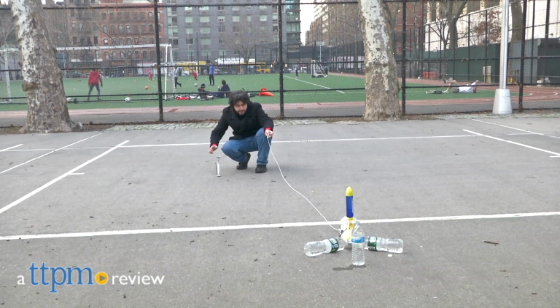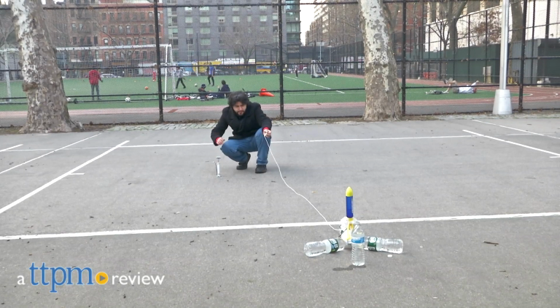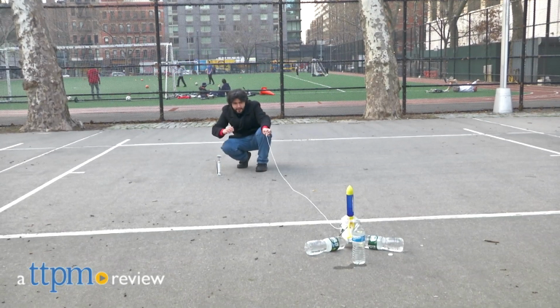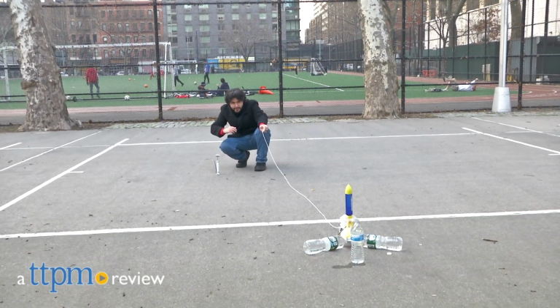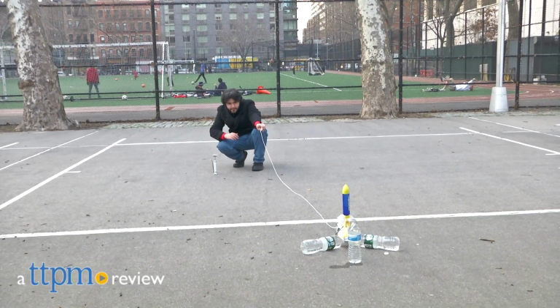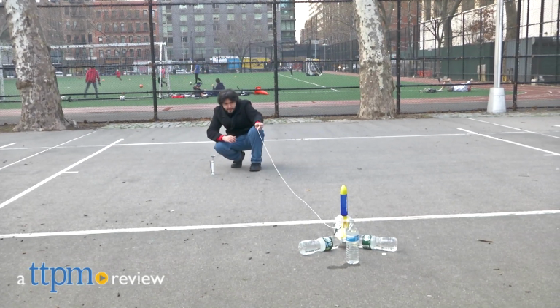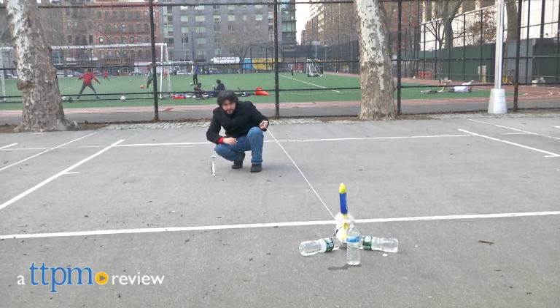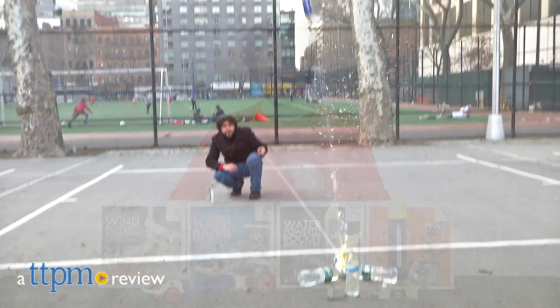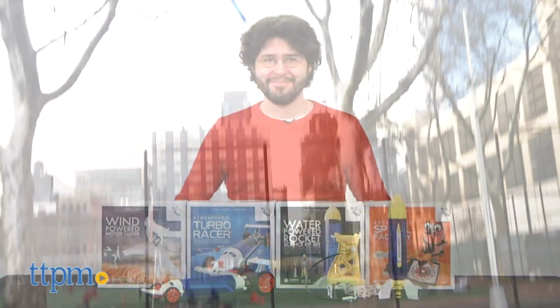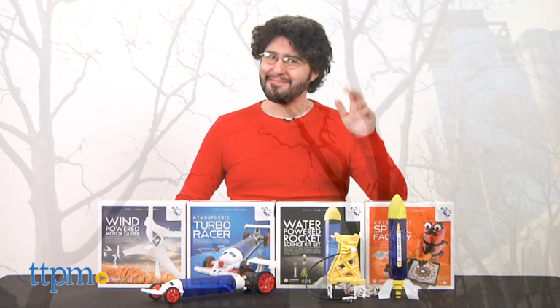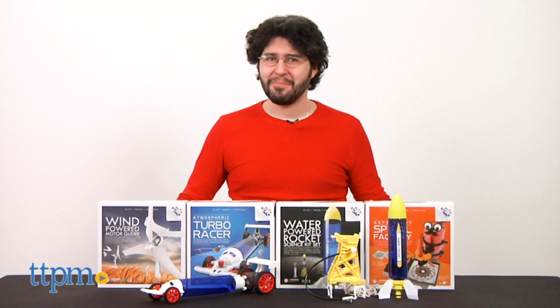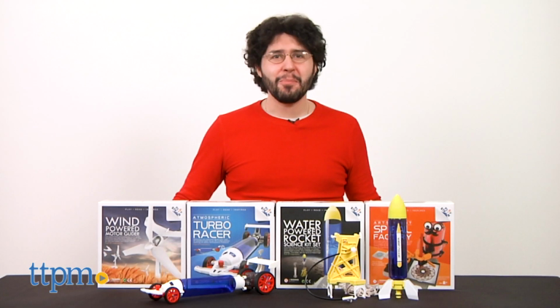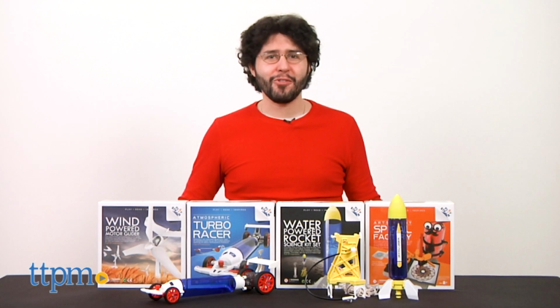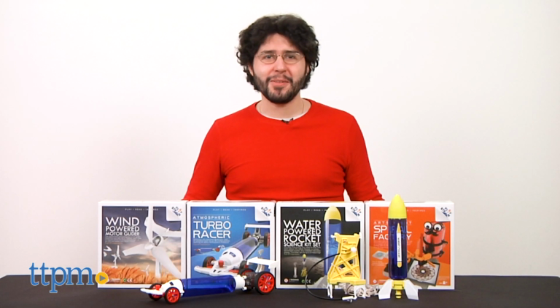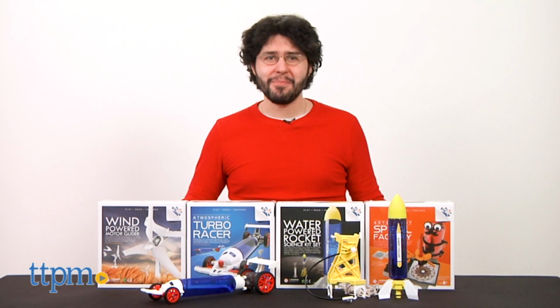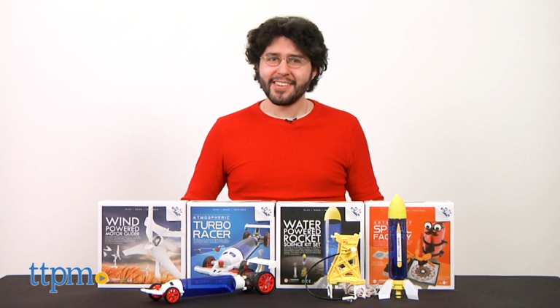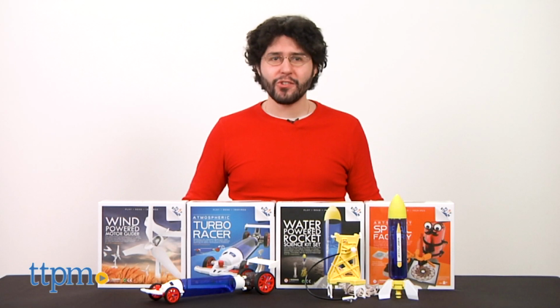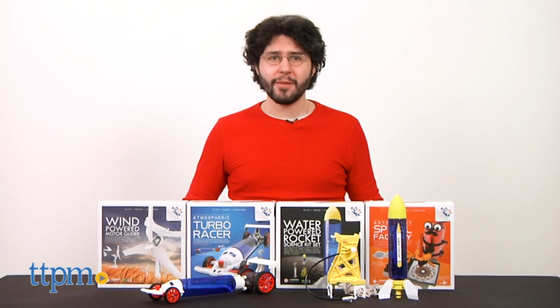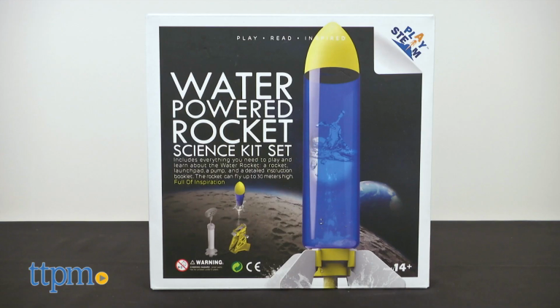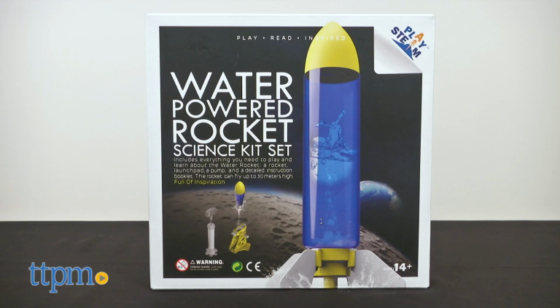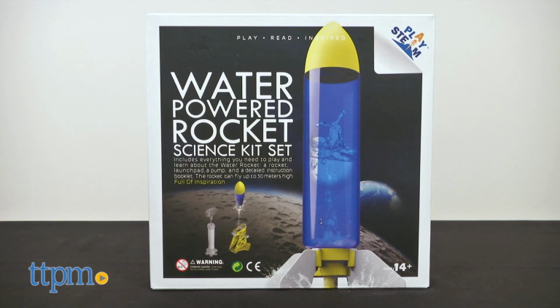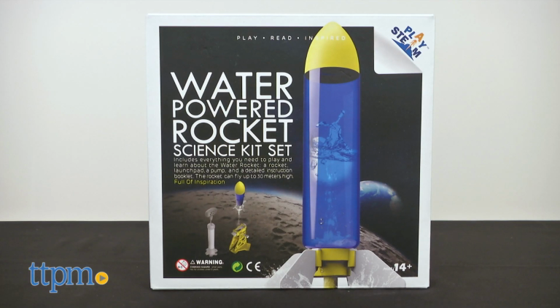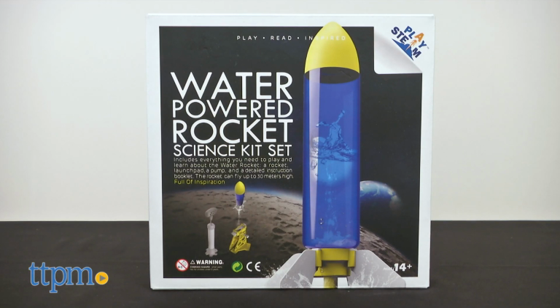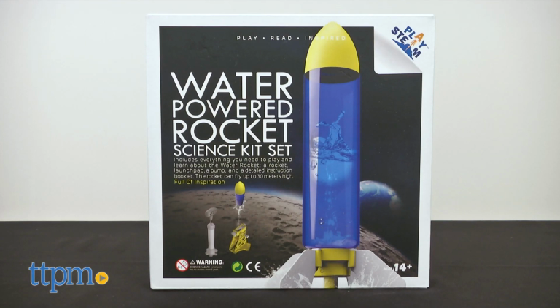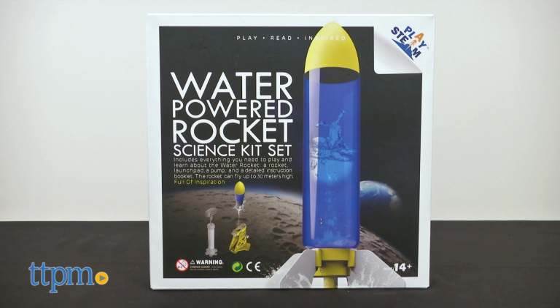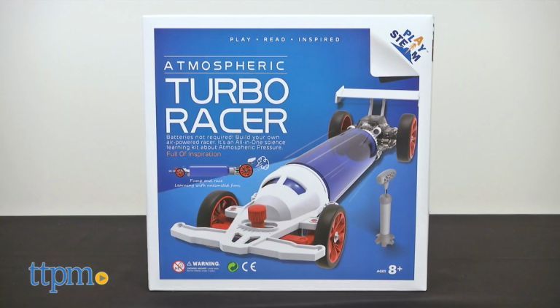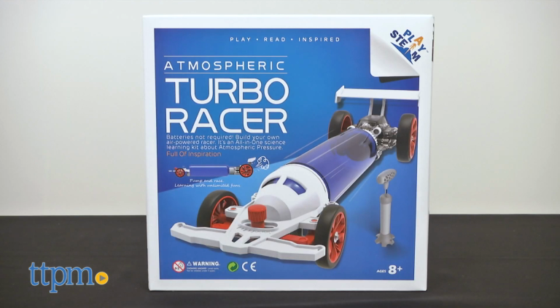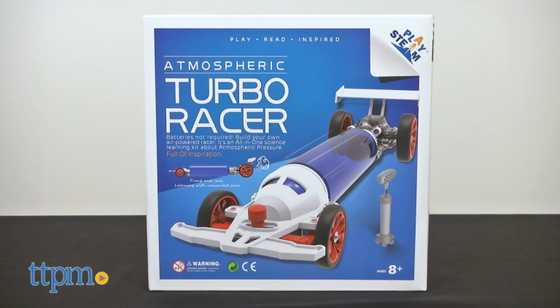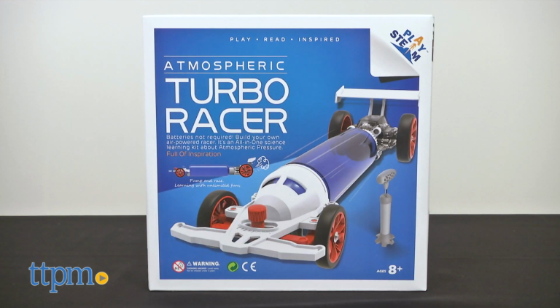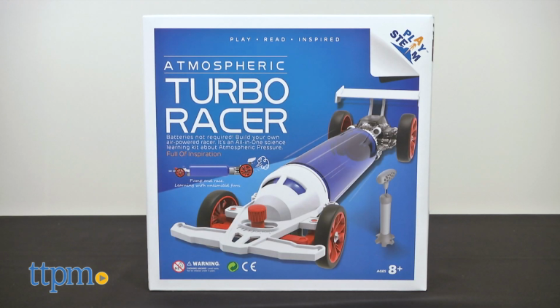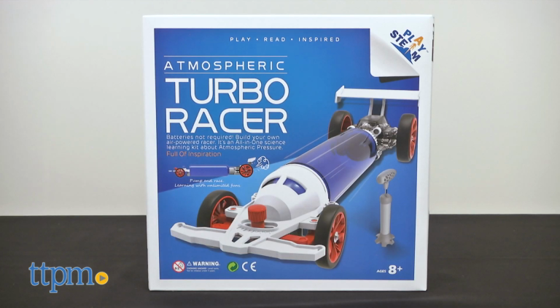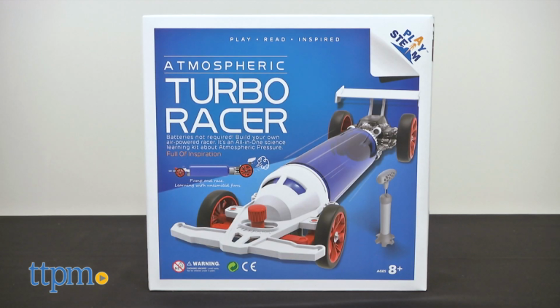We're here to pump you up. Hi, I'm Mario from TTPM, and today we're talking about the Water-Powered Rocket Science Kit set and Atmospheric Turbo Racer by Playsteam.